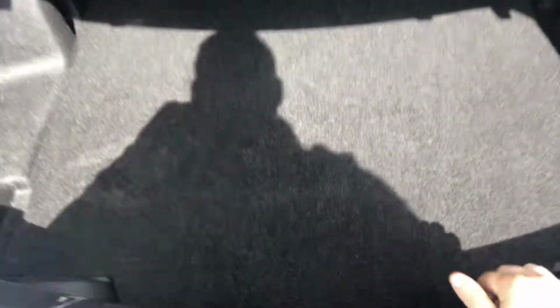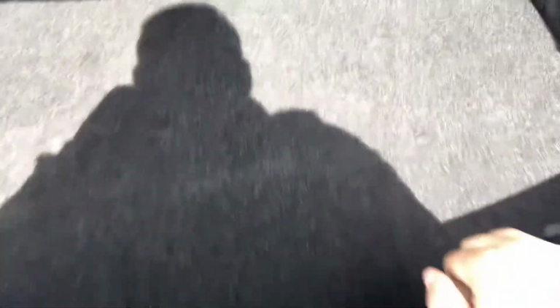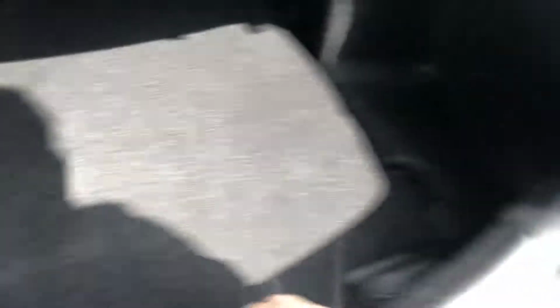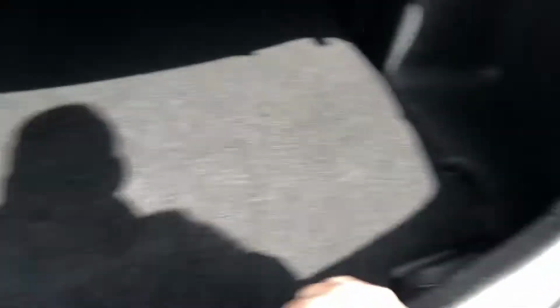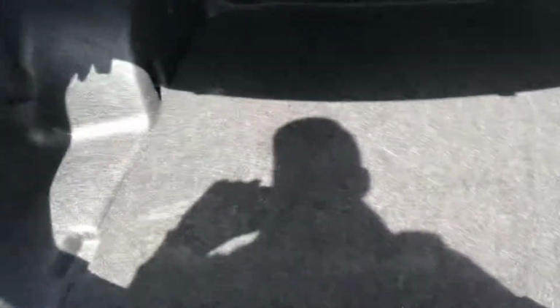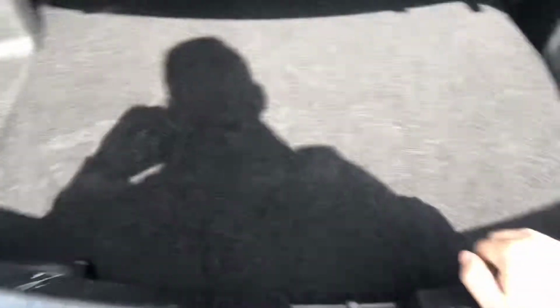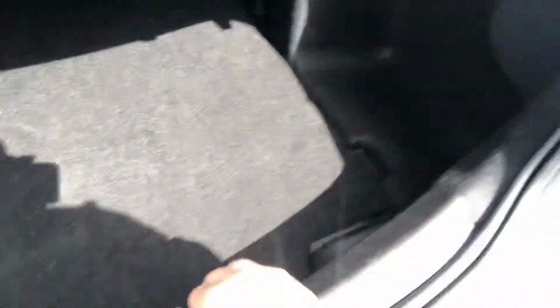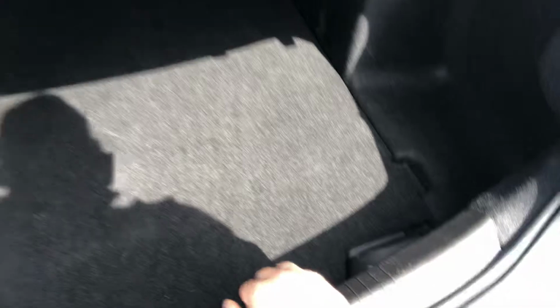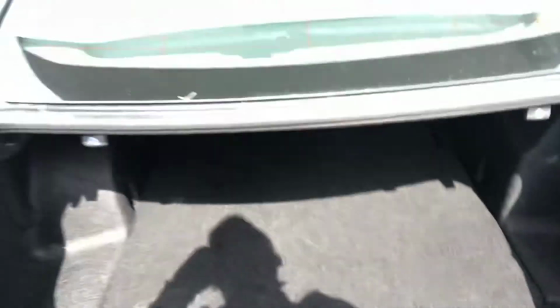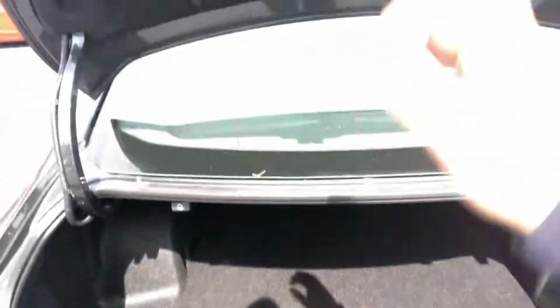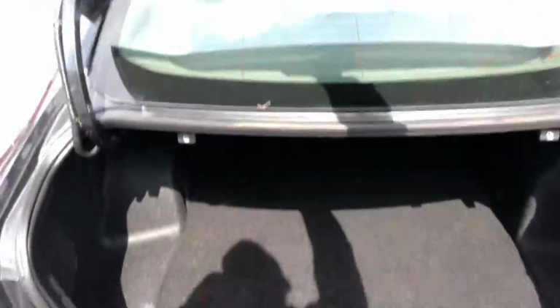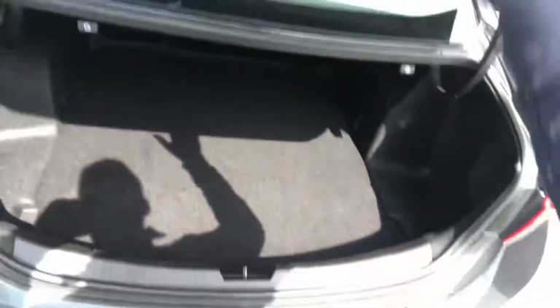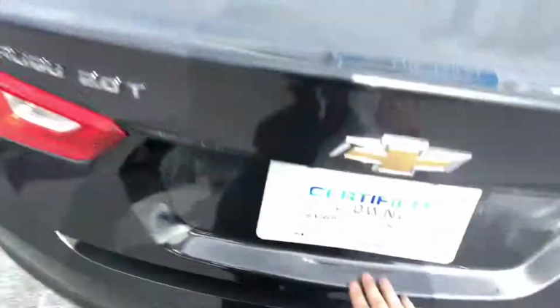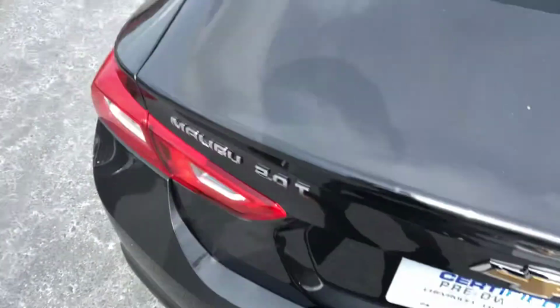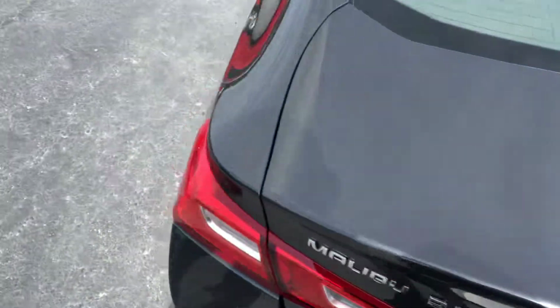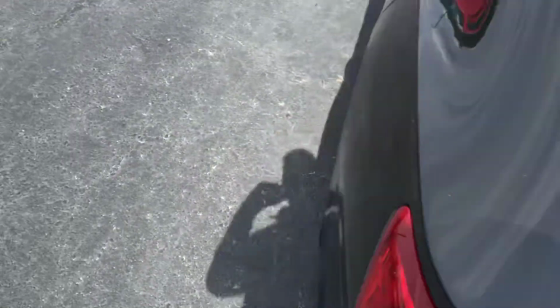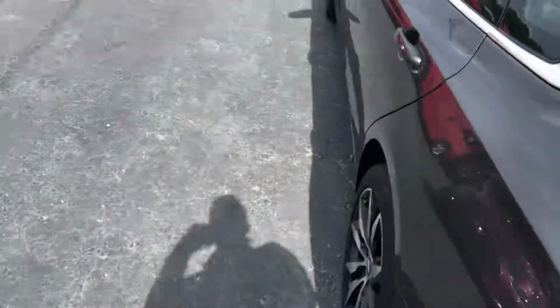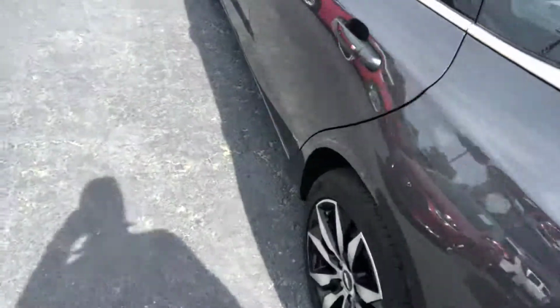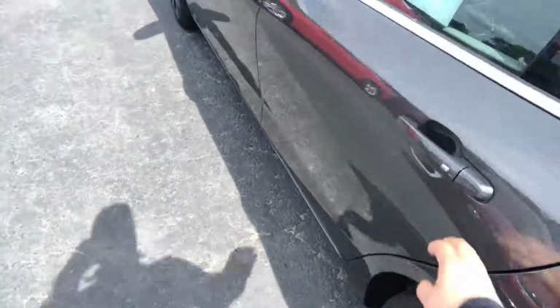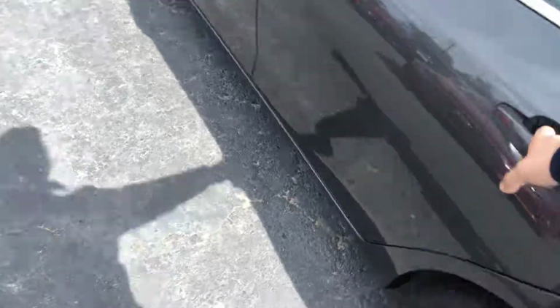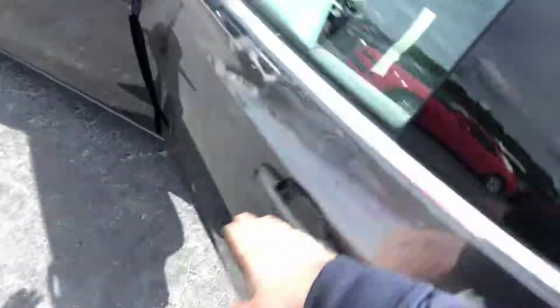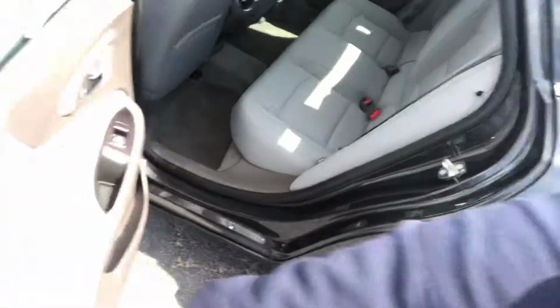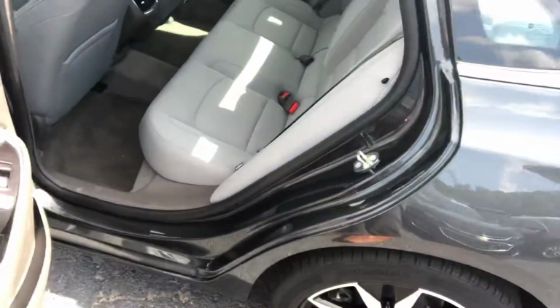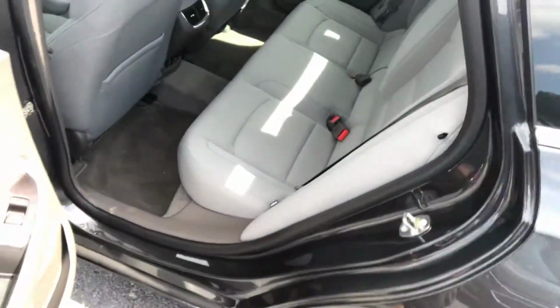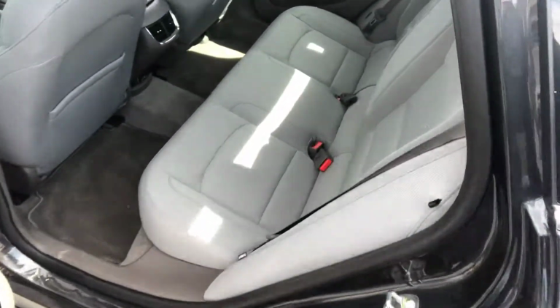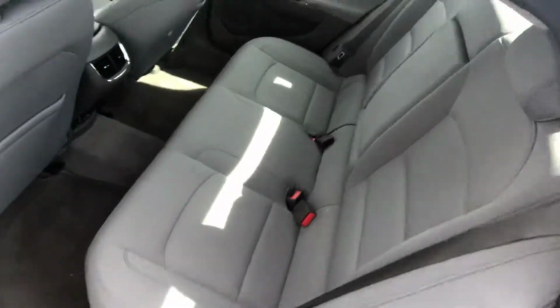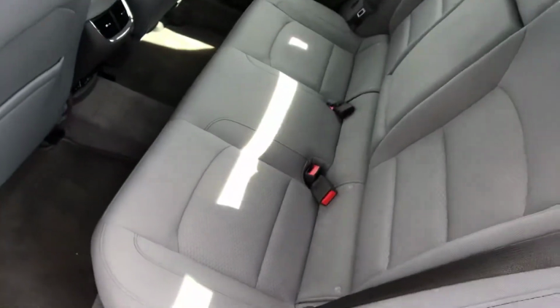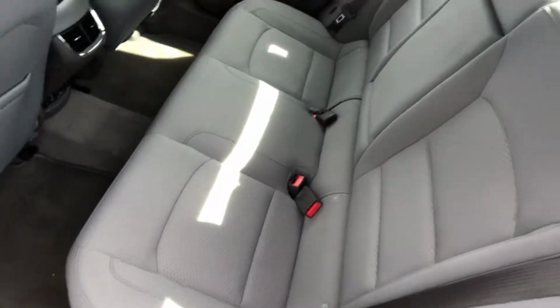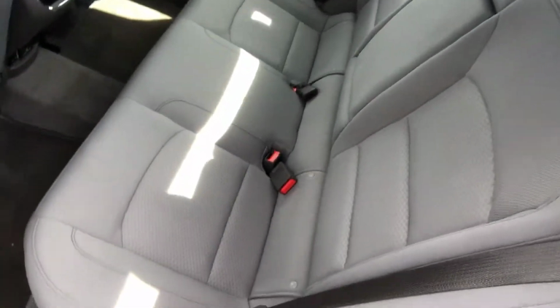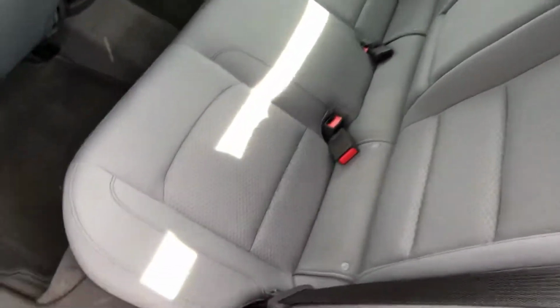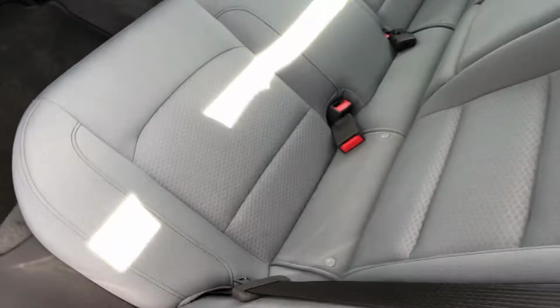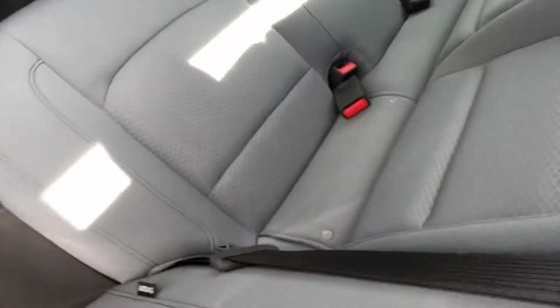Another great thing — you have a ton of trunk space in here, it's a massive amount of room. Those seats do fold on the second row as well, giving you even more space. A lot of leg room in the back, so you're not really sacrificing any comfort by going with this.